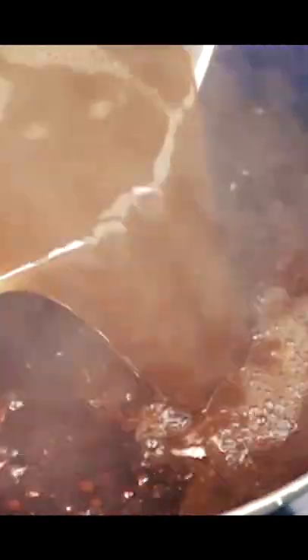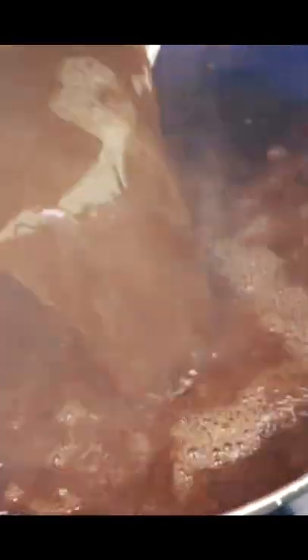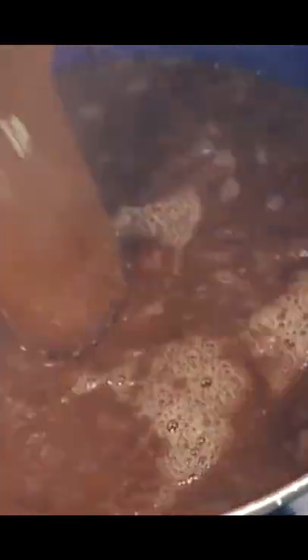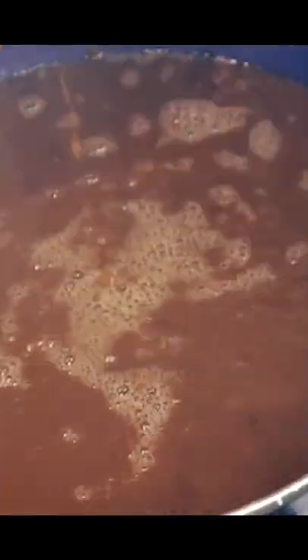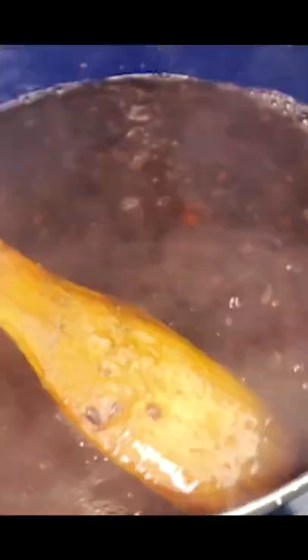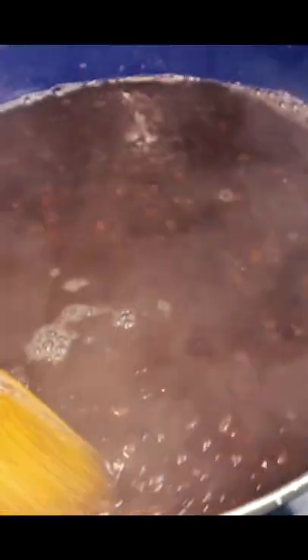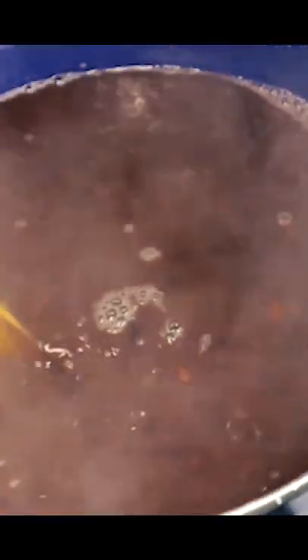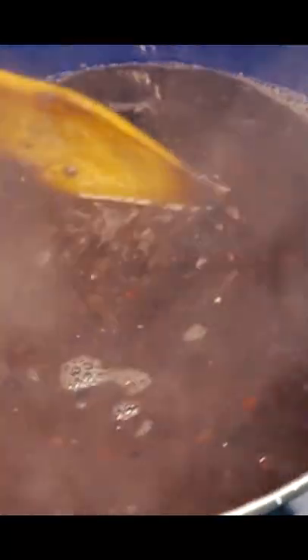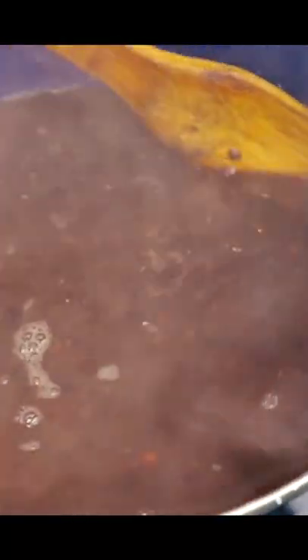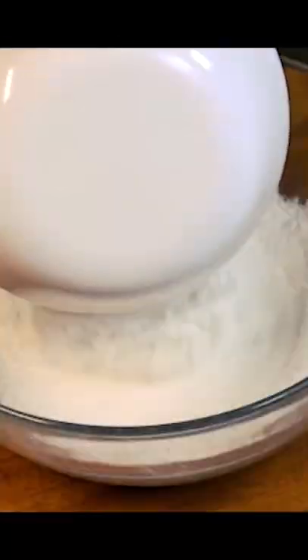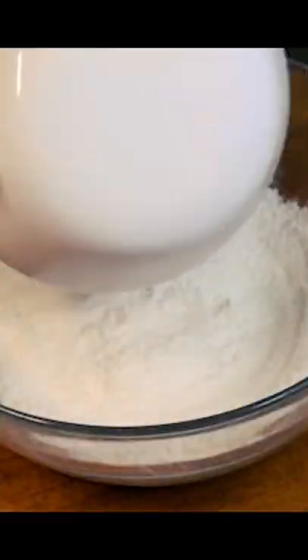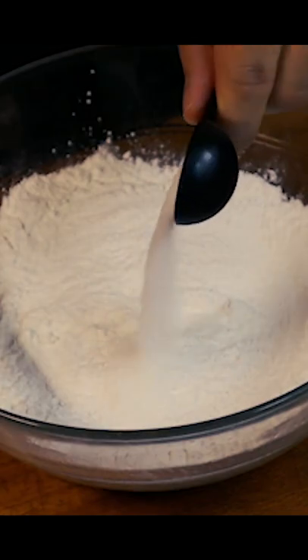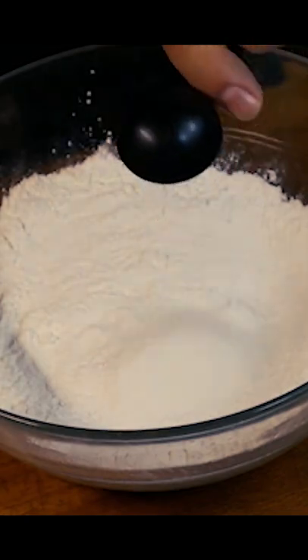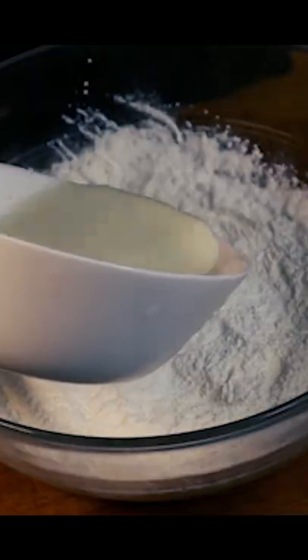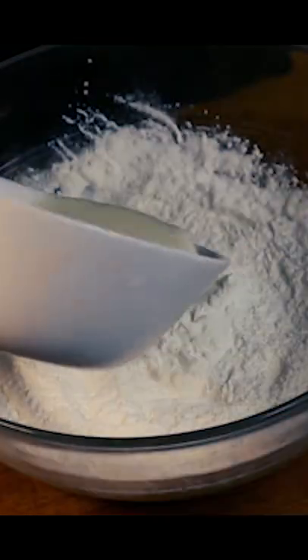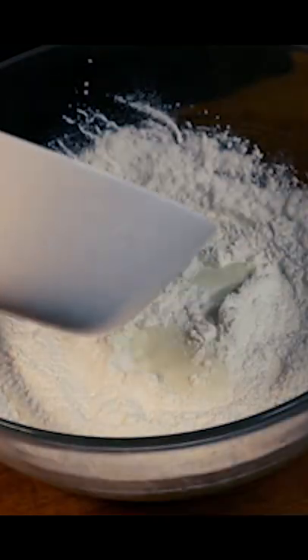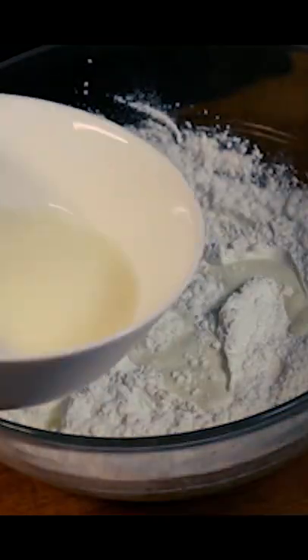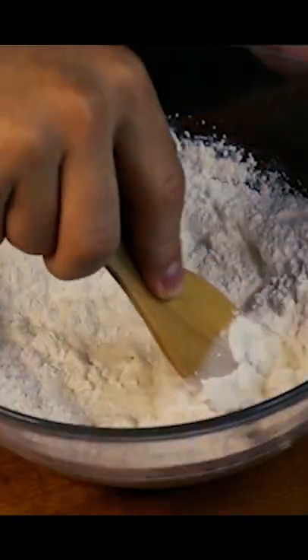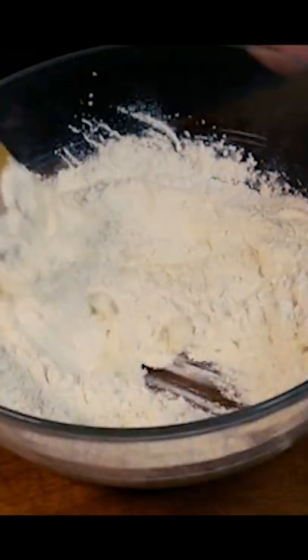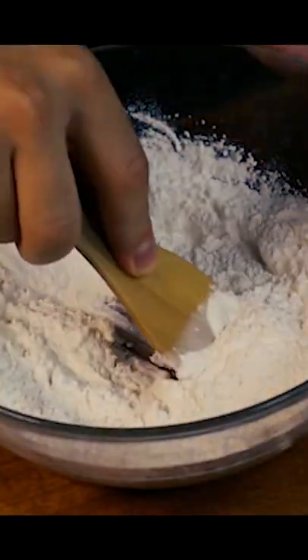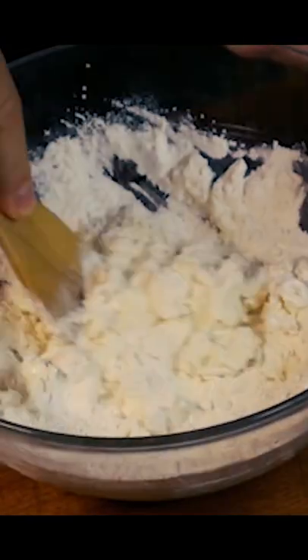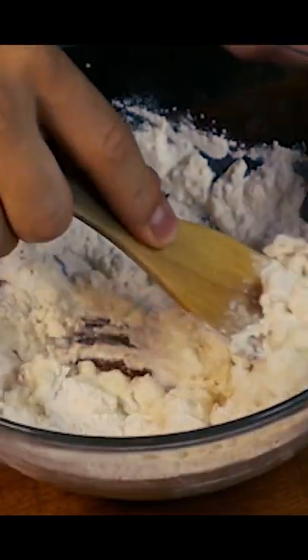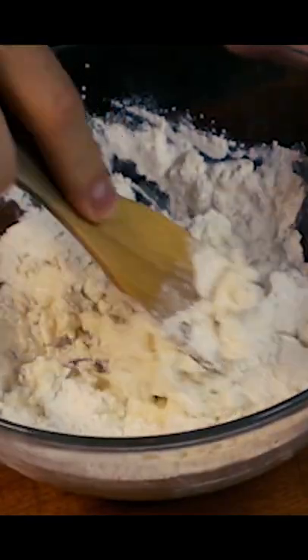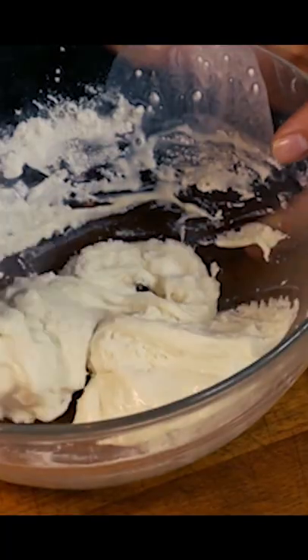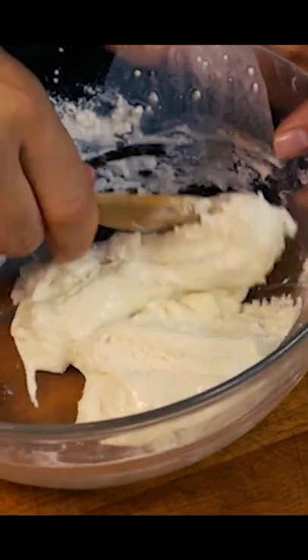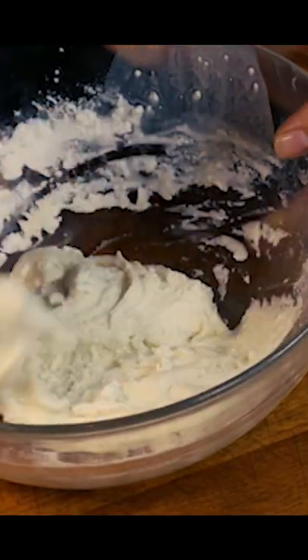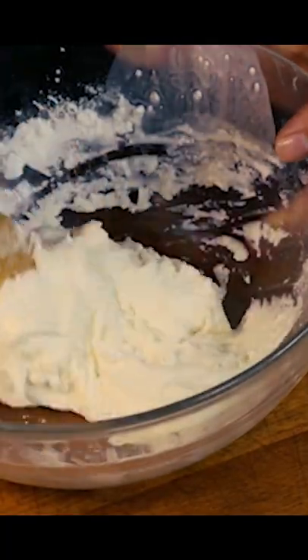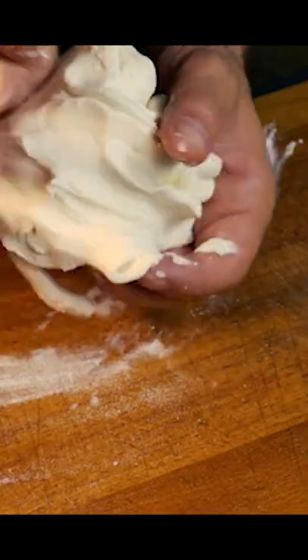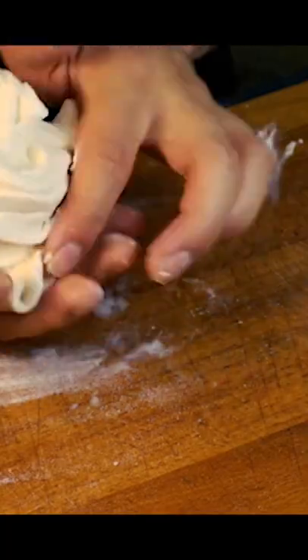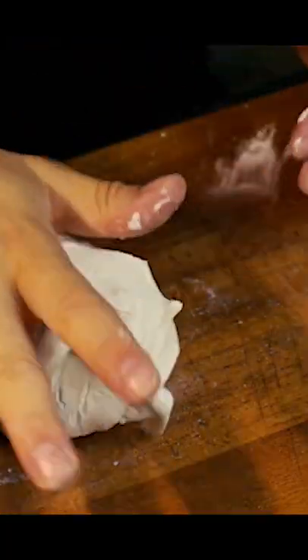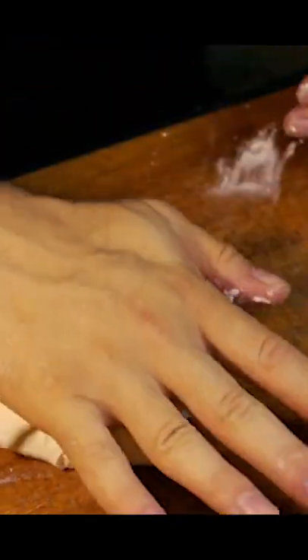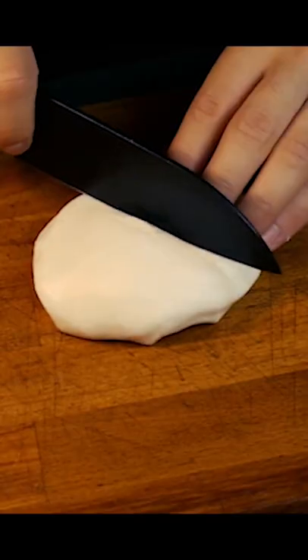That's the red bean soup, now we'll make the mochi. Add rice flour to a bowl, followed by some sugar and milk. Mix it until it starts to feel like earlobe.